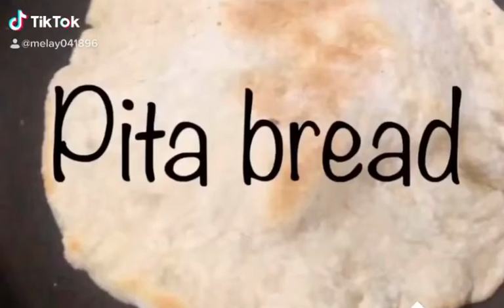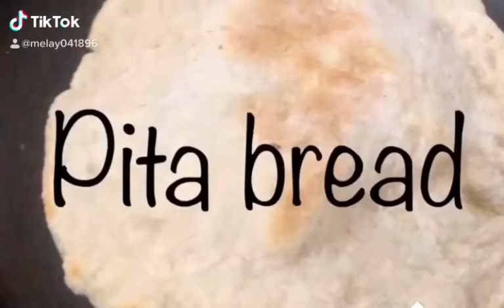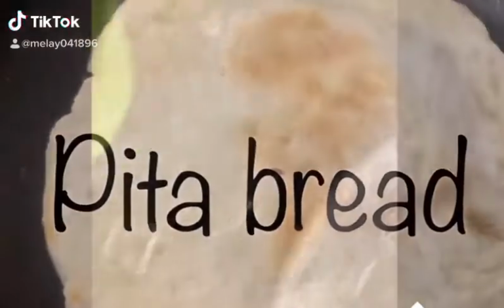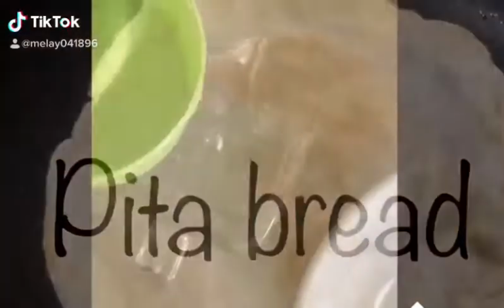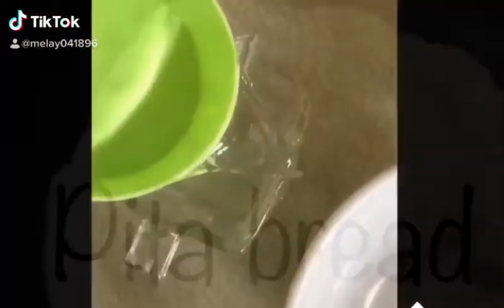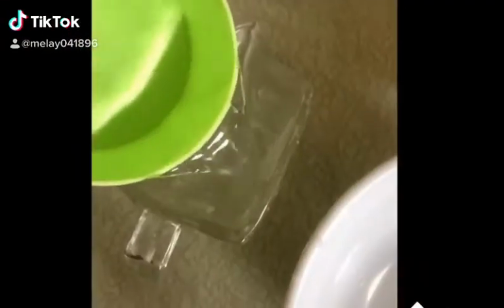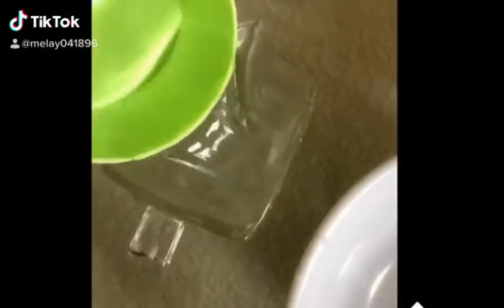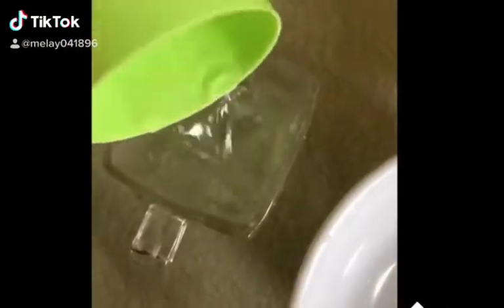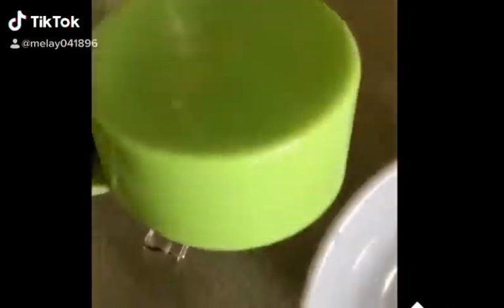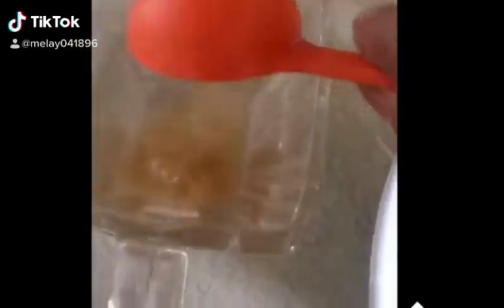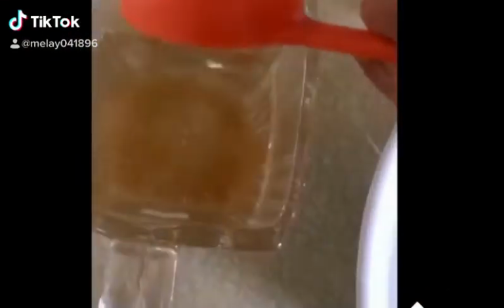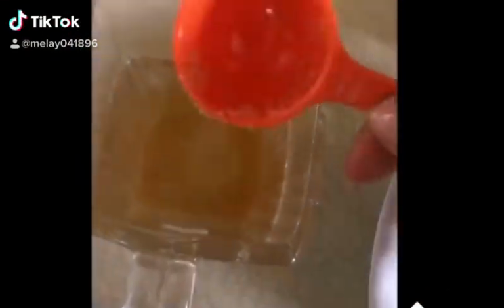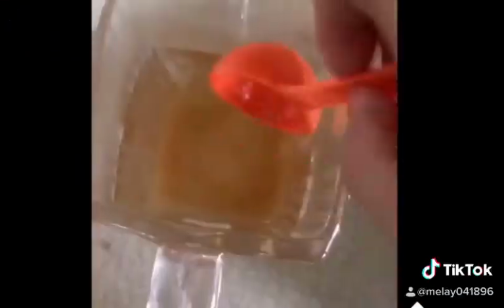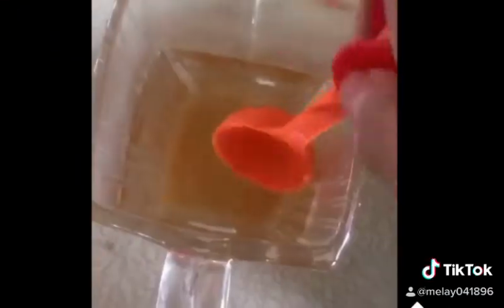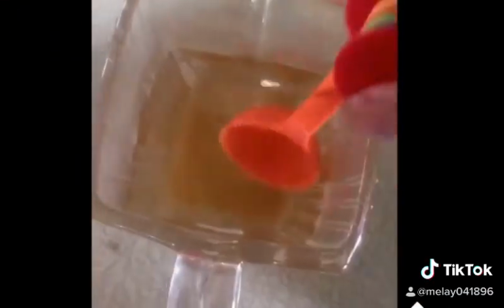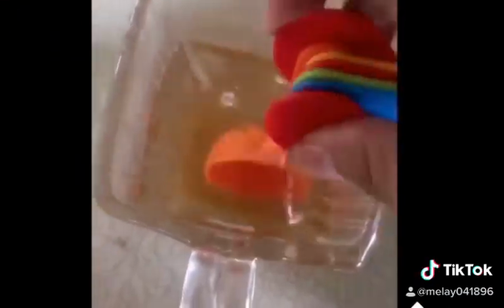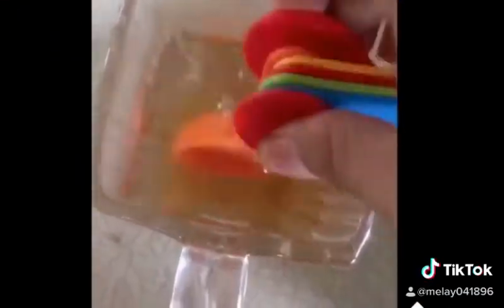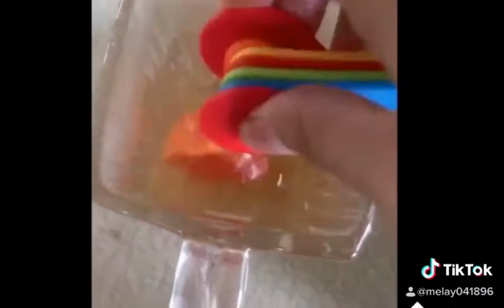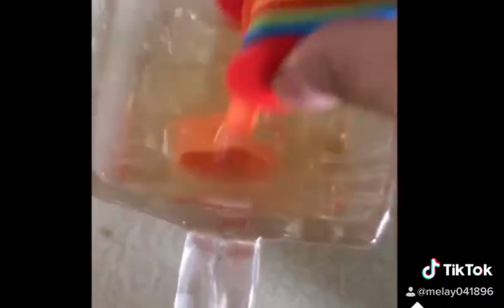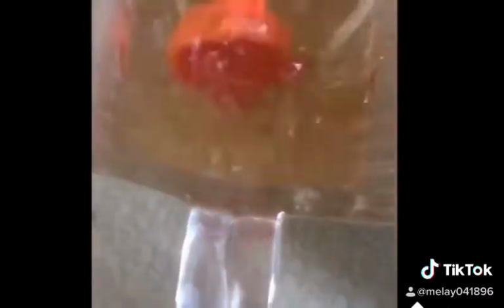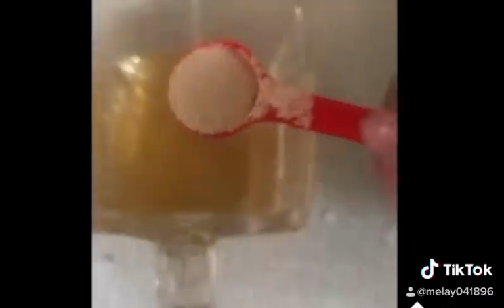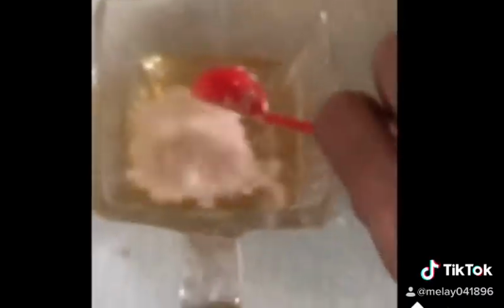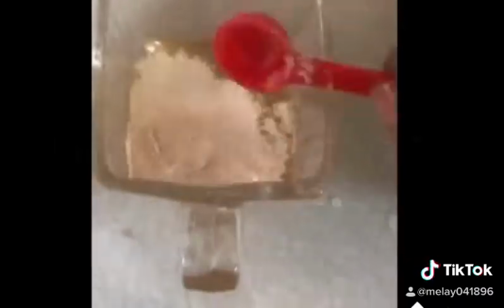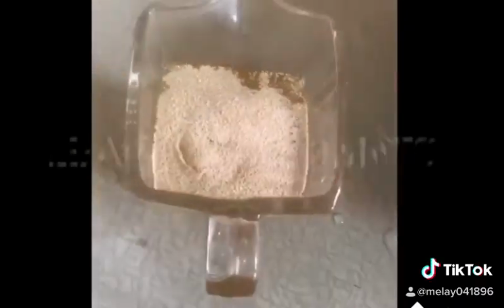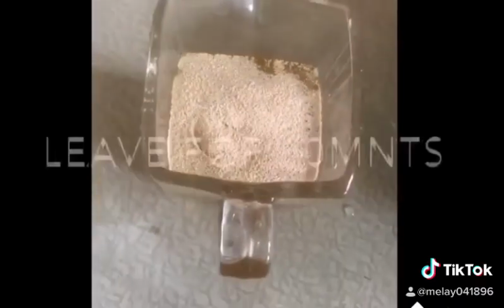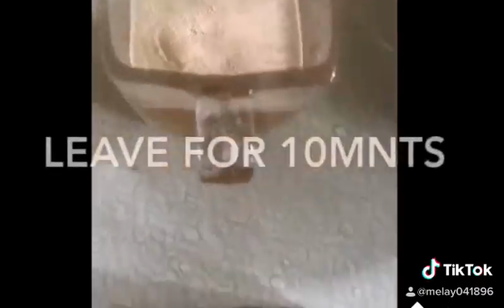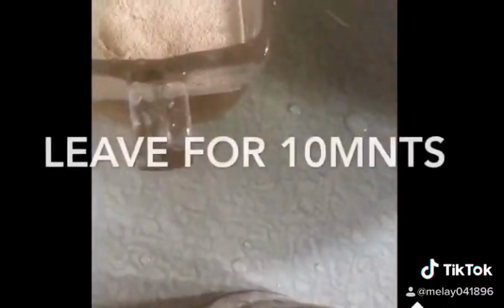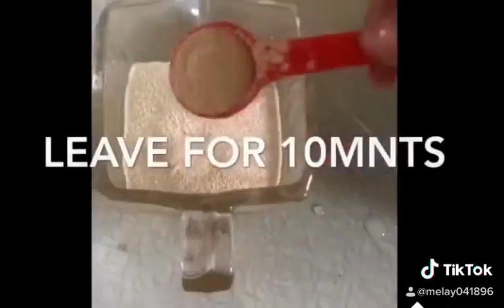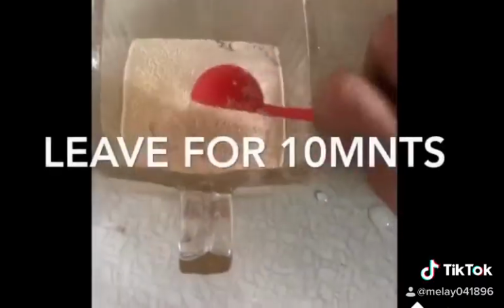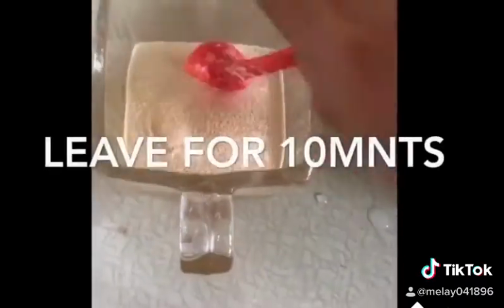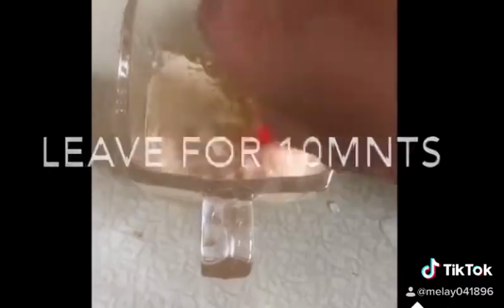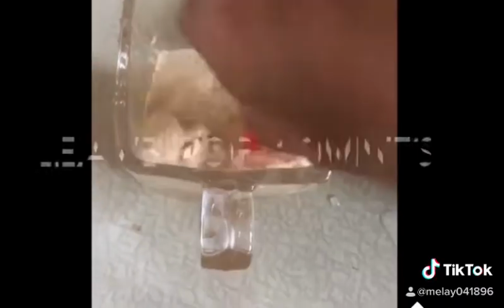Pita bread. Heat a cup of water, add 1 tablespoon of sugar, 2 teaspoons yeast, mix and soak for 10 minutes.